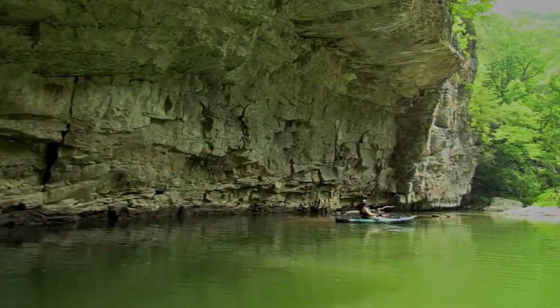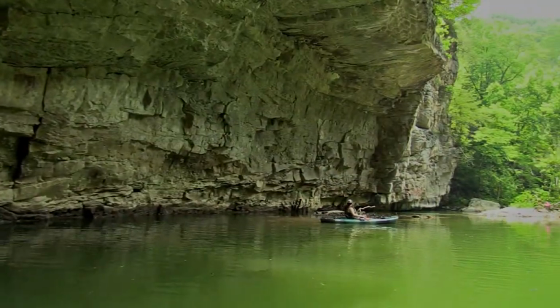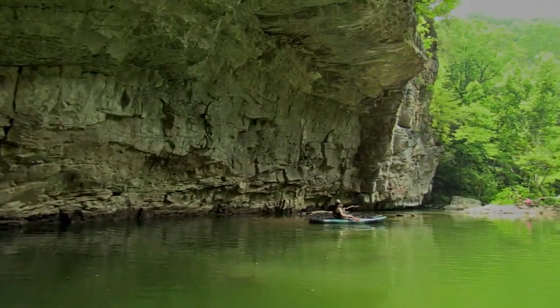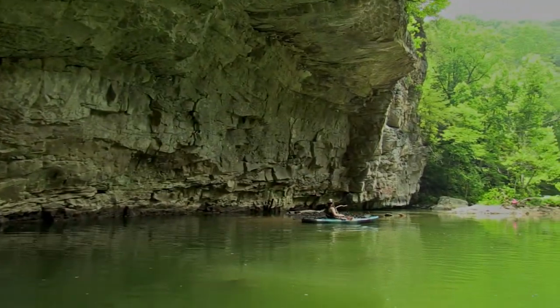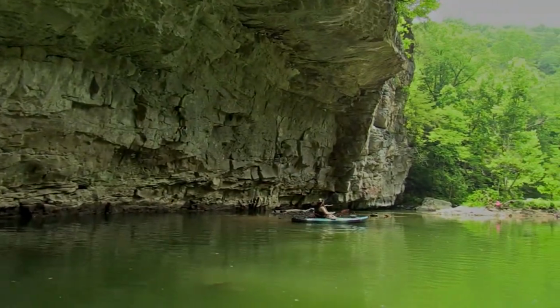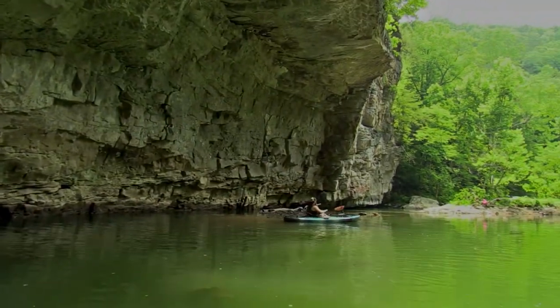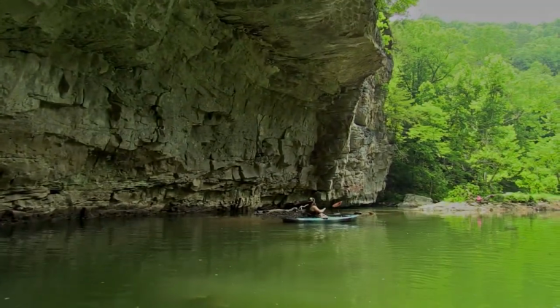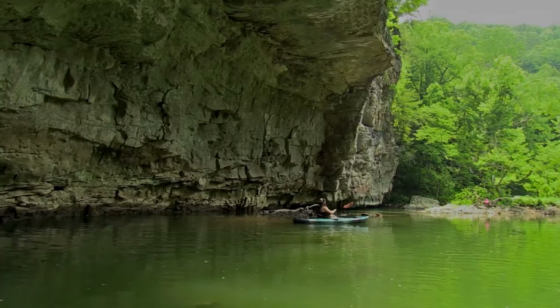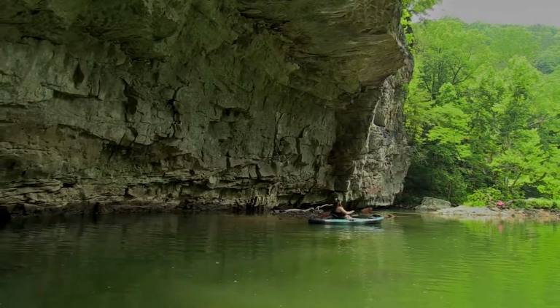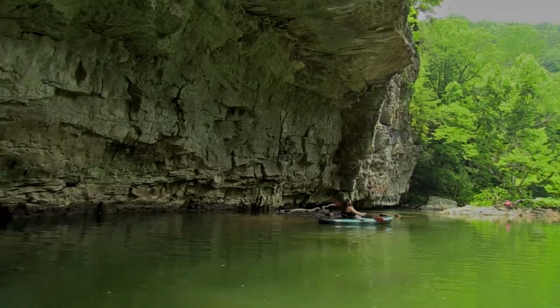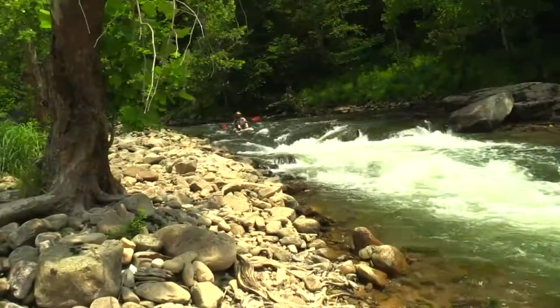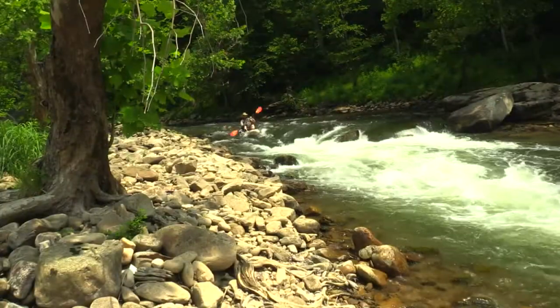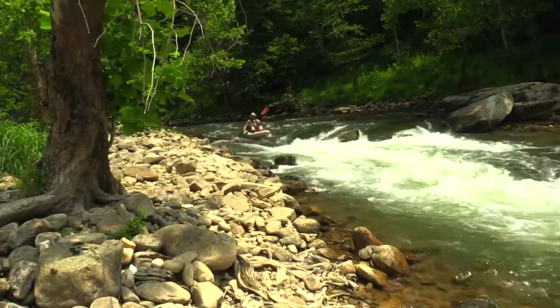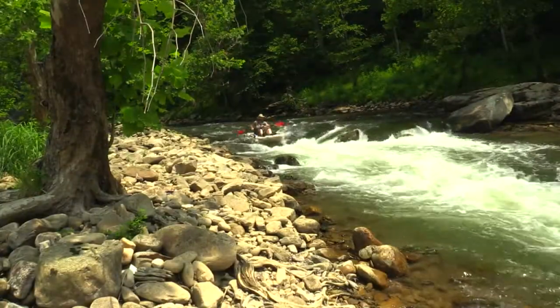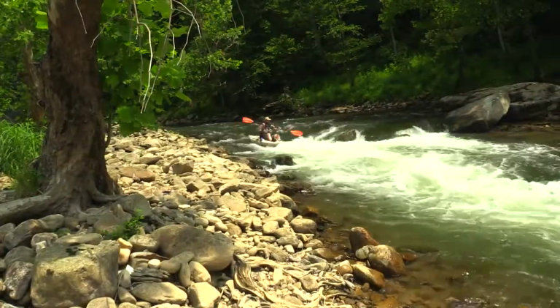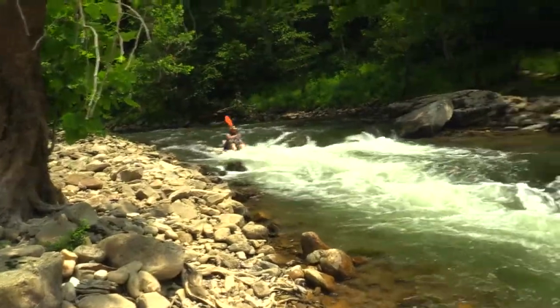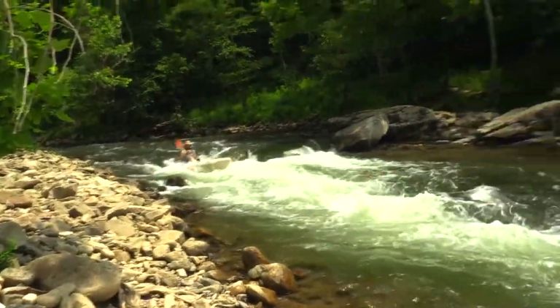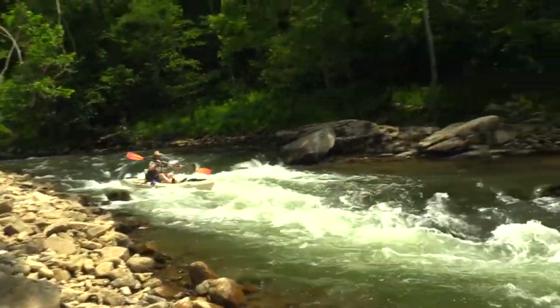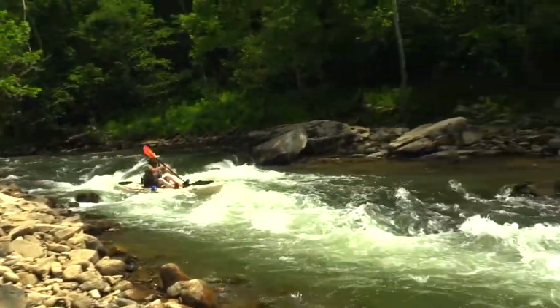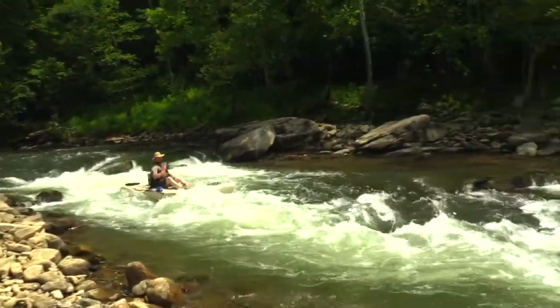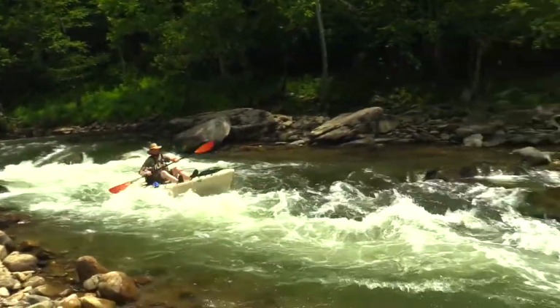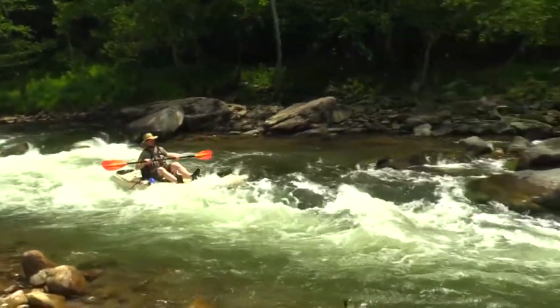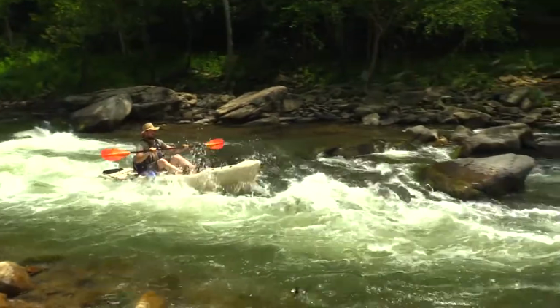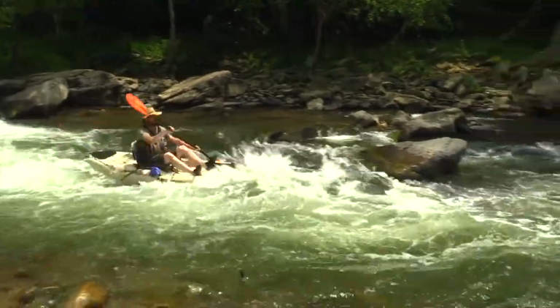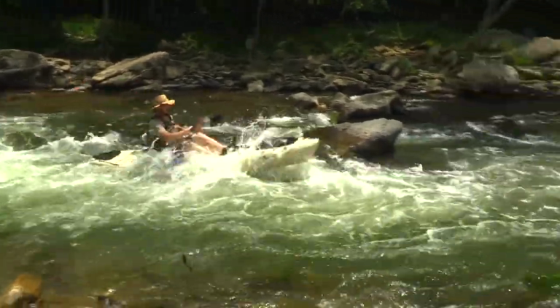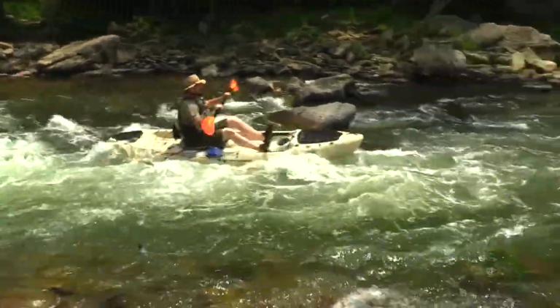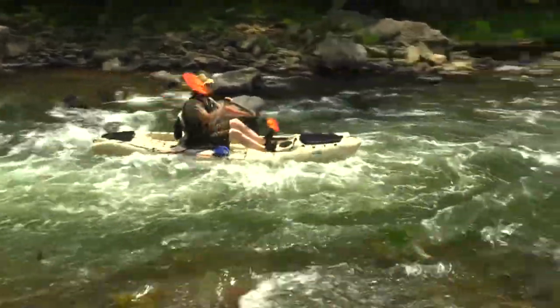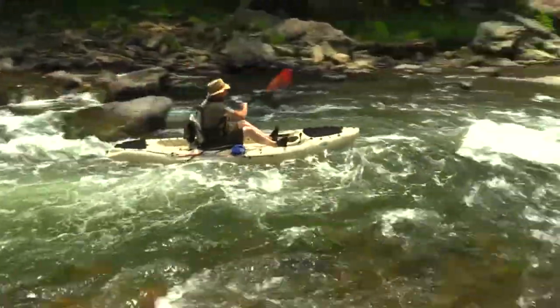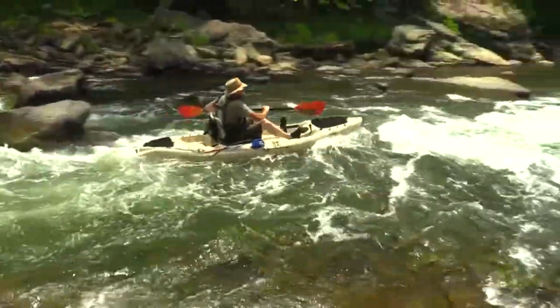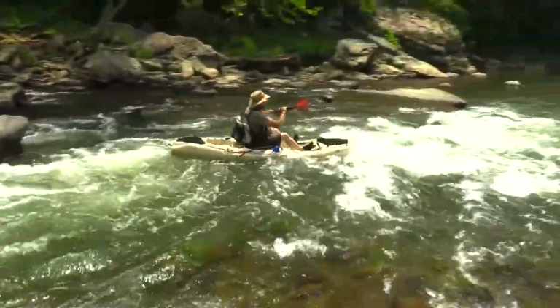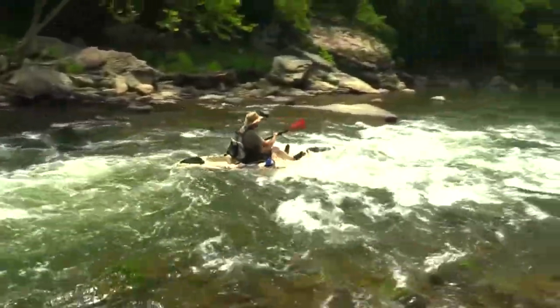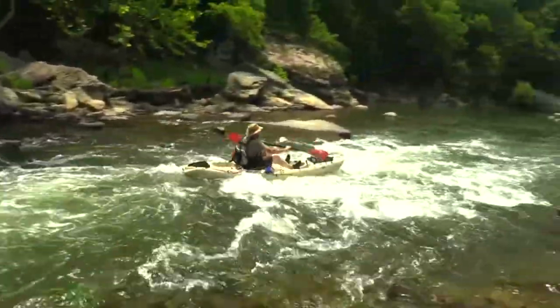After paddling through Pull Point, the river goes from quiet and tranquil to loud and angry. The first rapid of the trip lies below Pull Point and offers the paddler a little dose of adrenaline as they make their way down the Russell Fork.